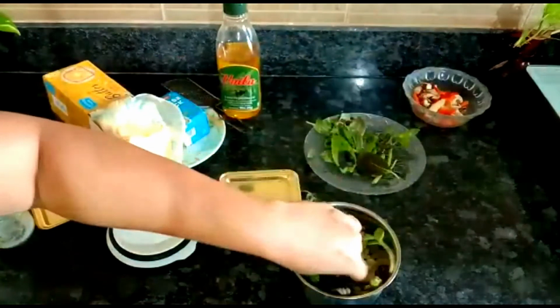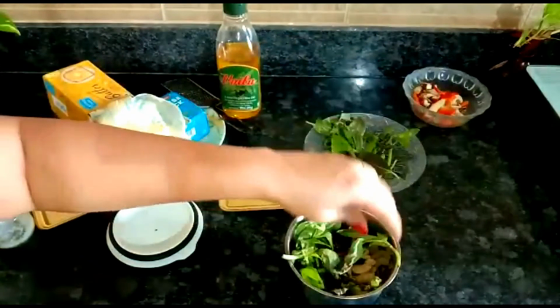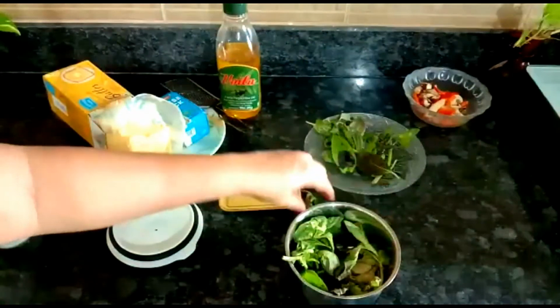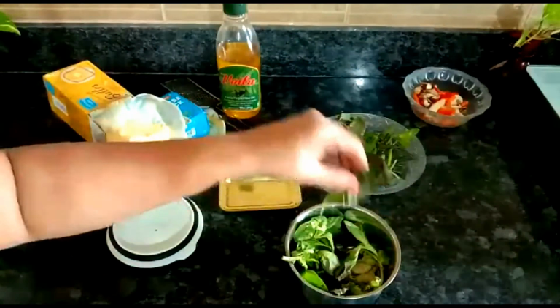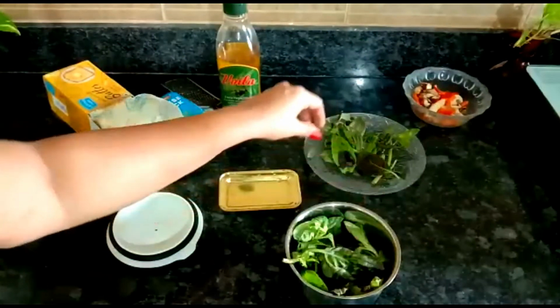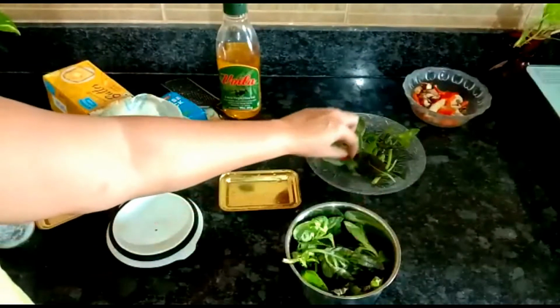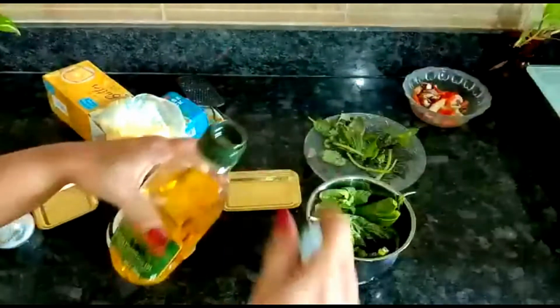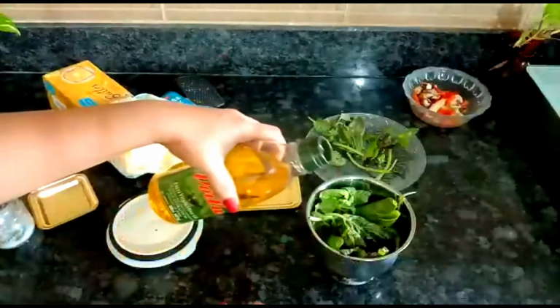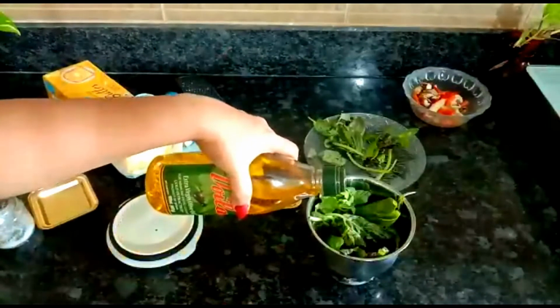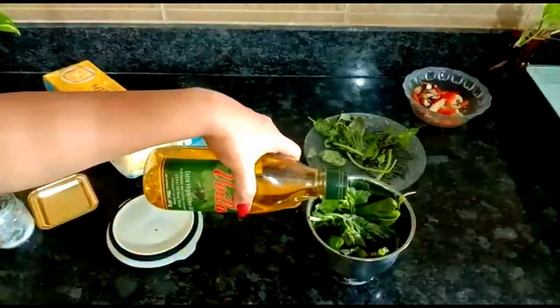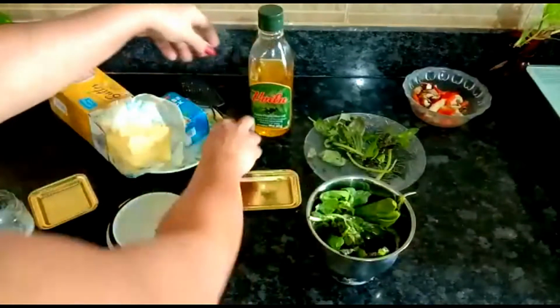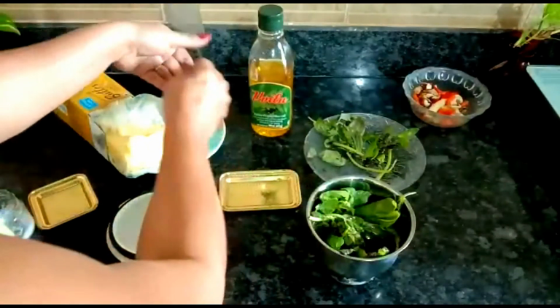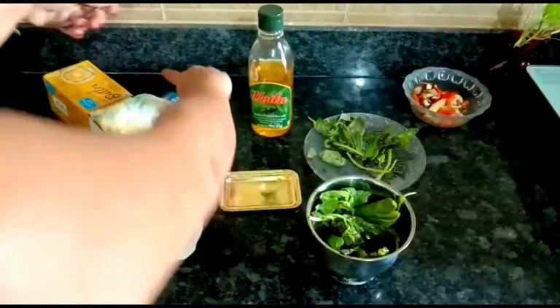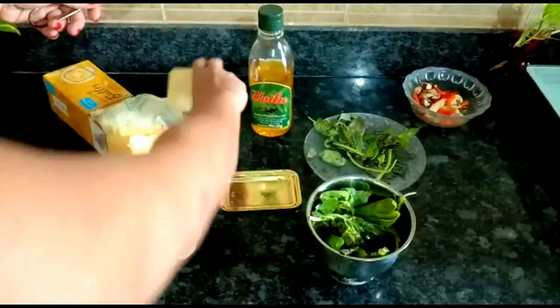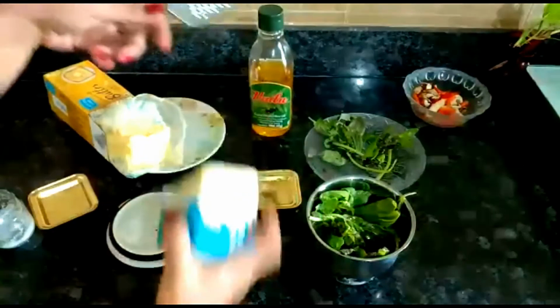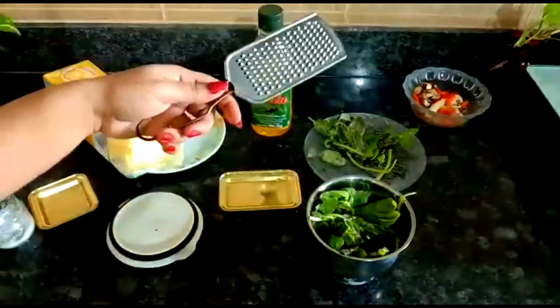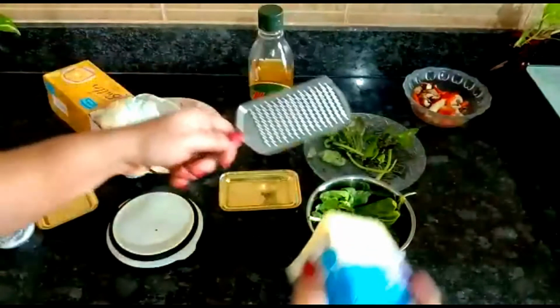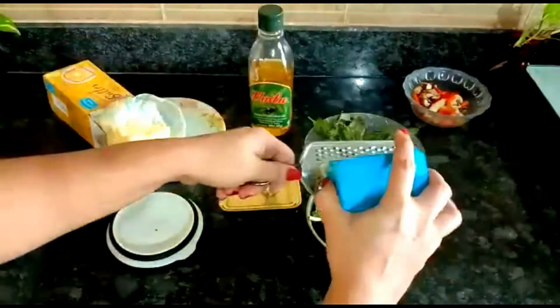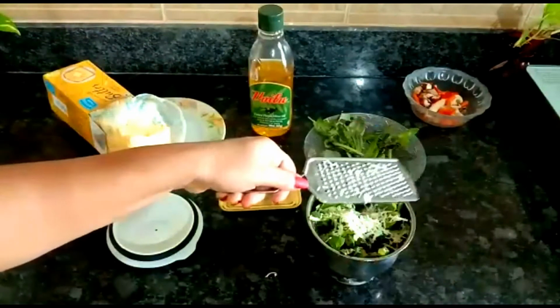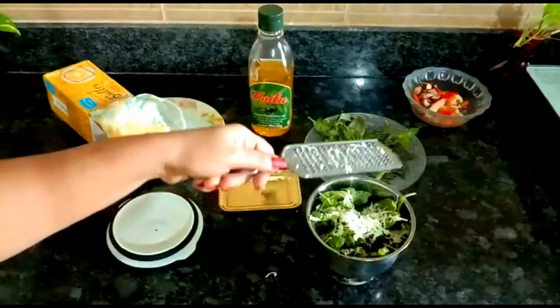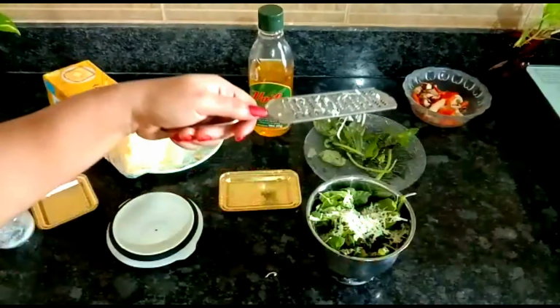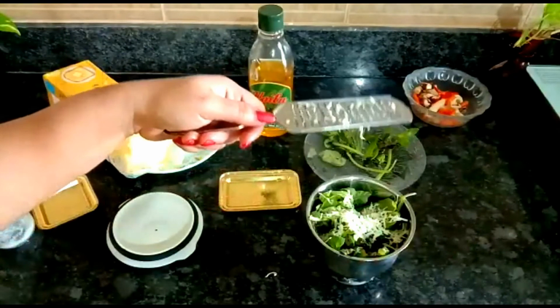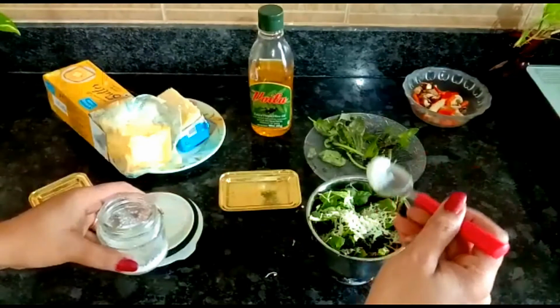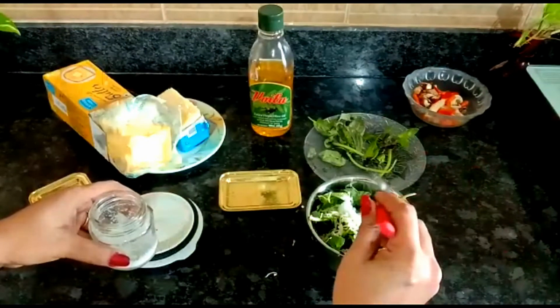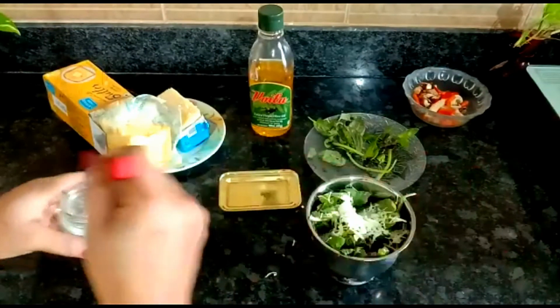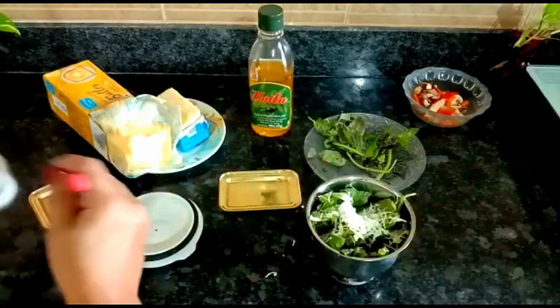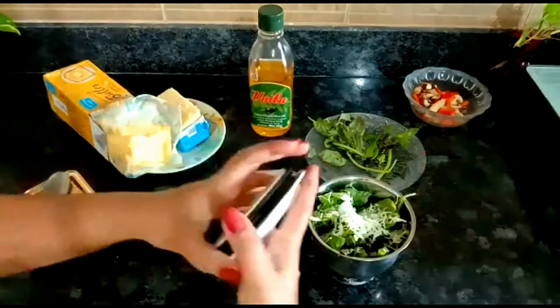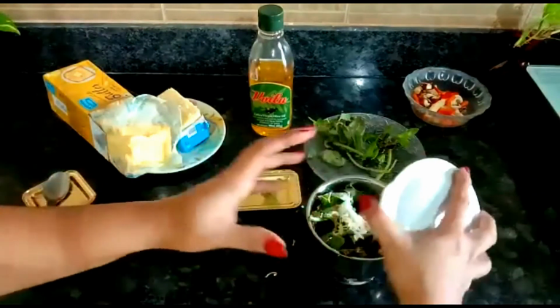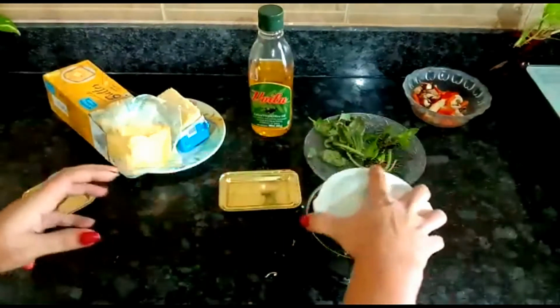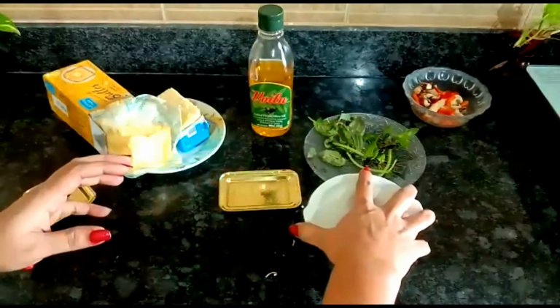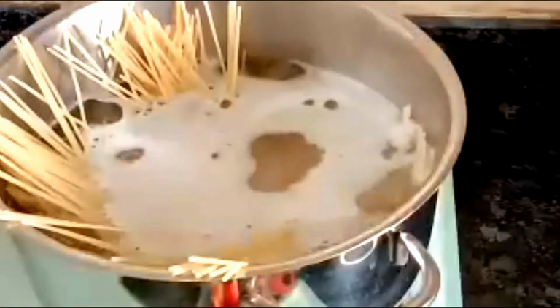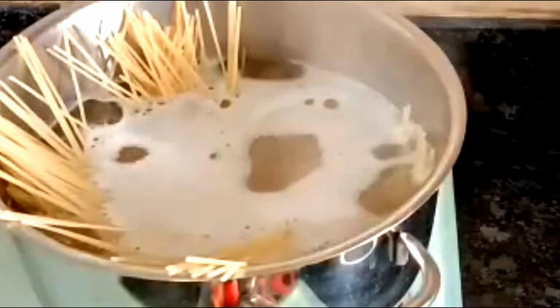These are washed basil leaves, so we'll add all of them, then add some olive oil into it and grate some parmigiano cheese into this. Add some salt to this and we'll start blending it. Our spaghetti is cooking over here.